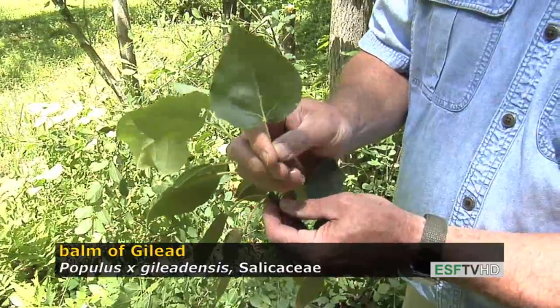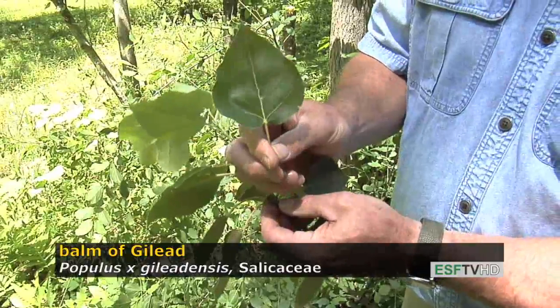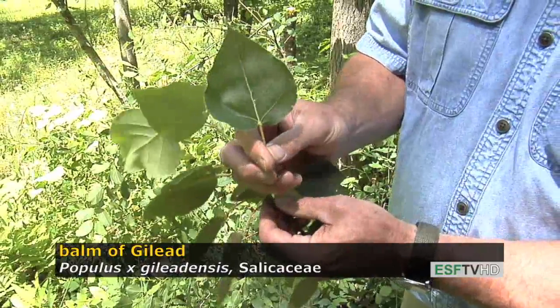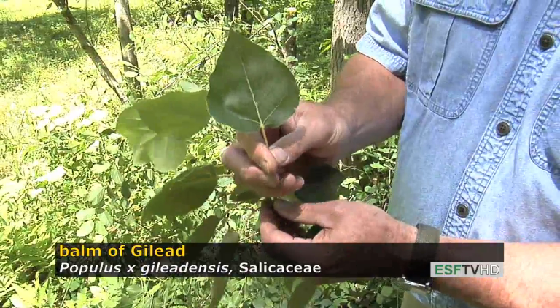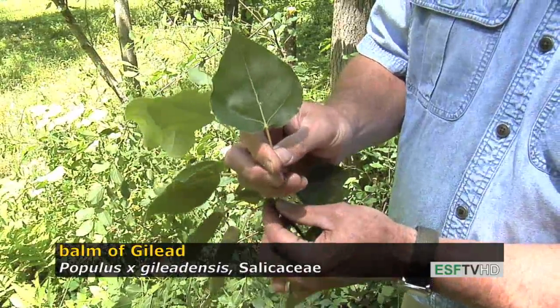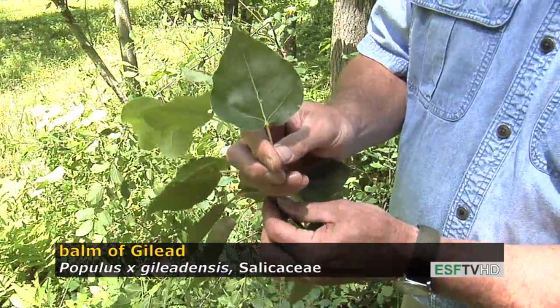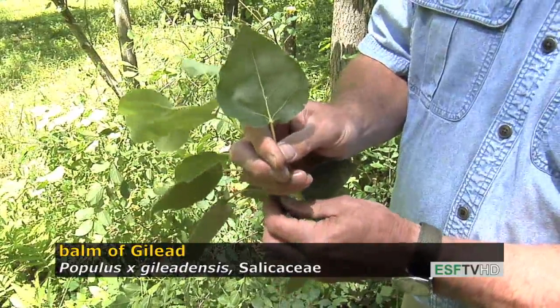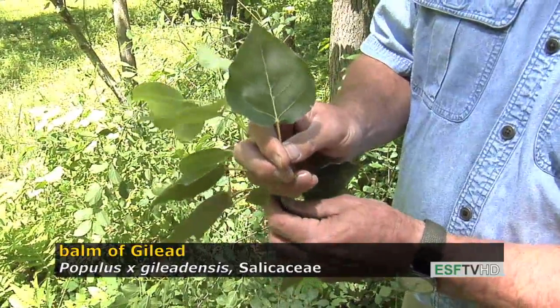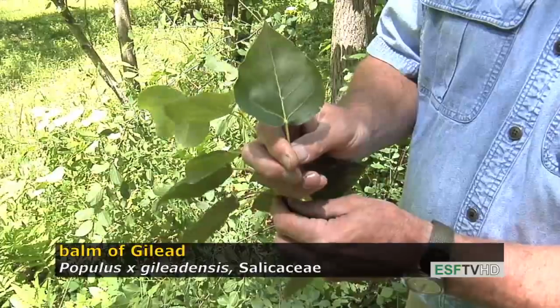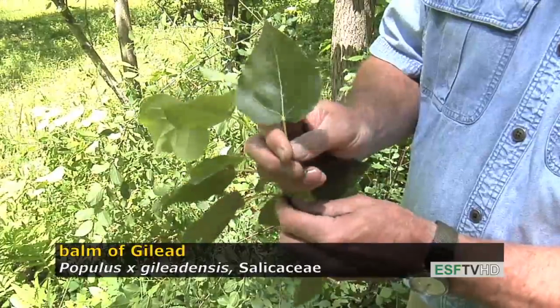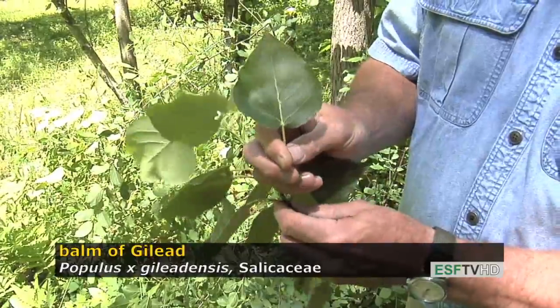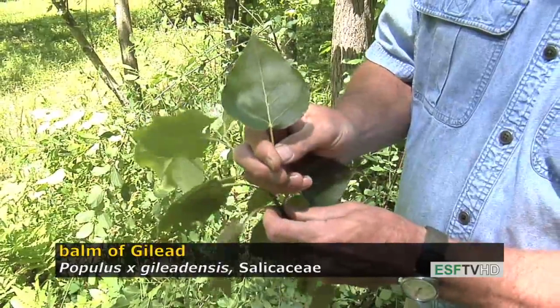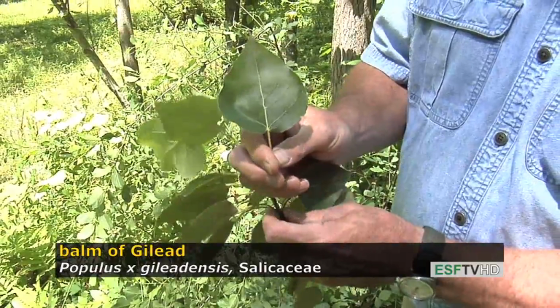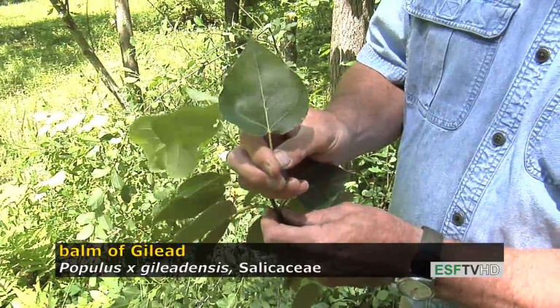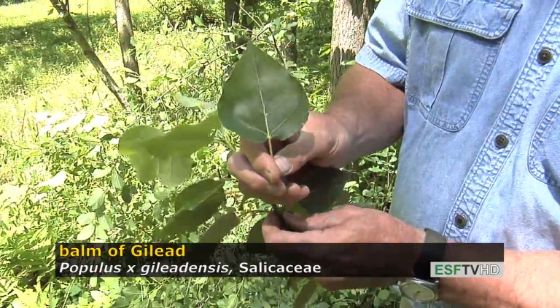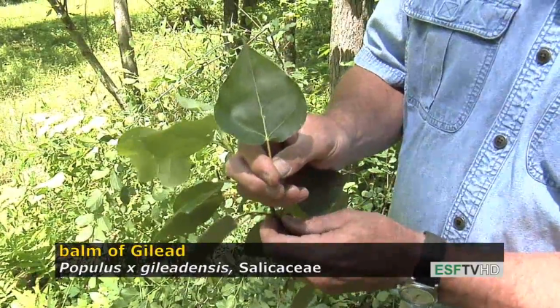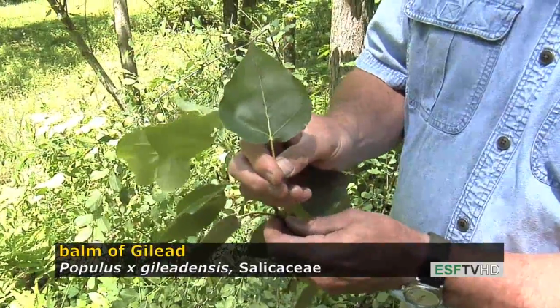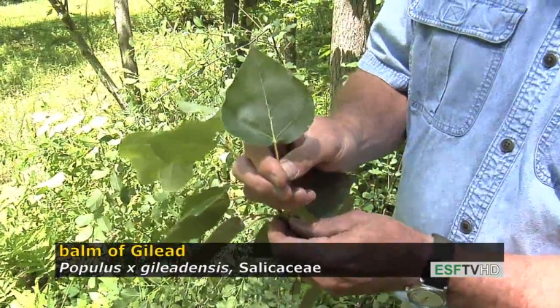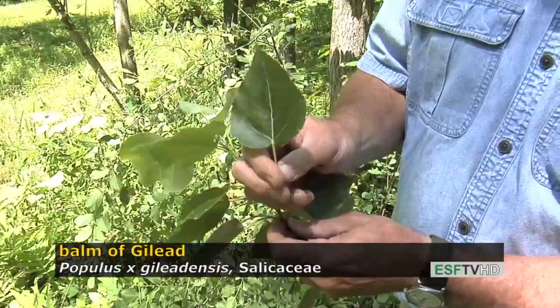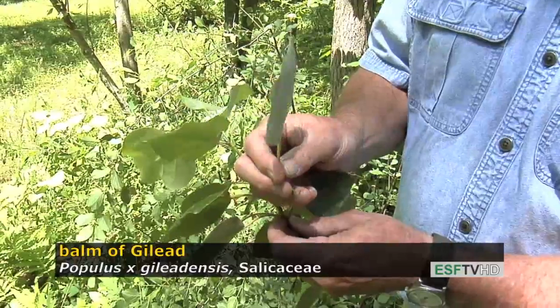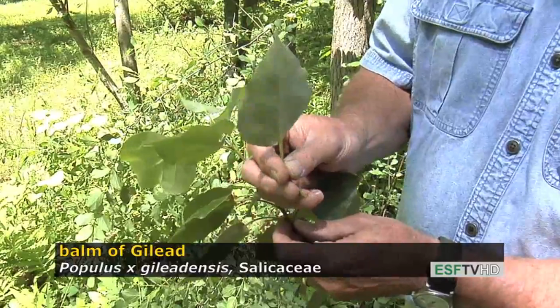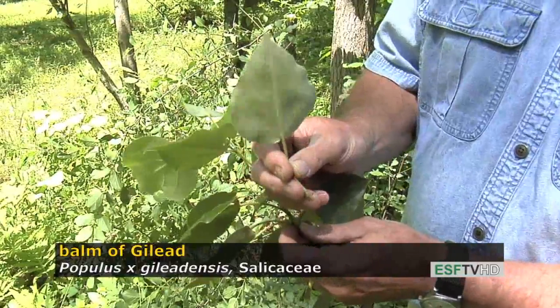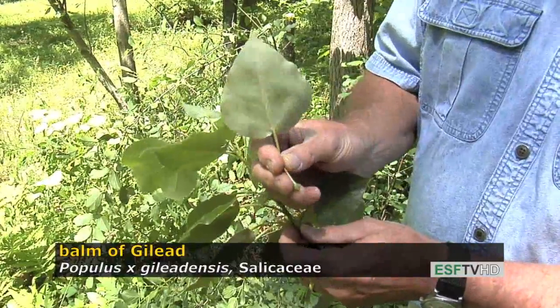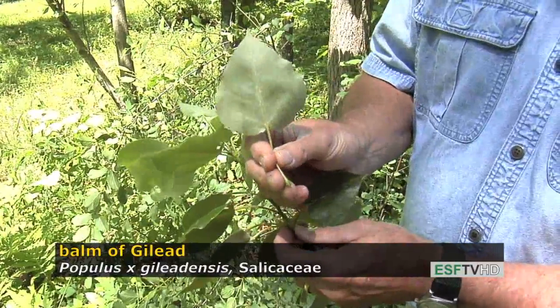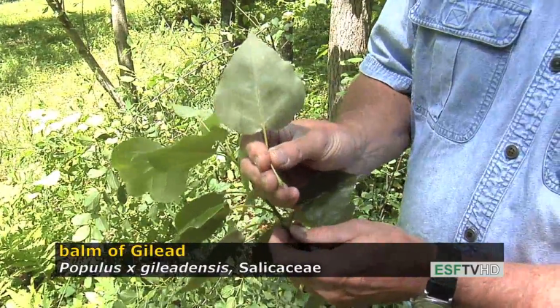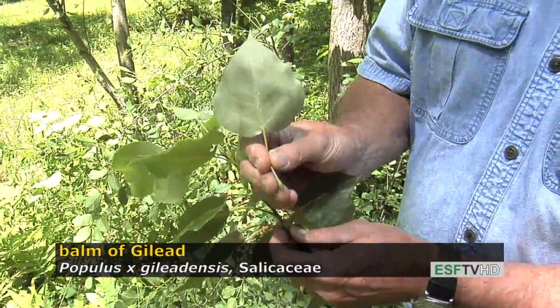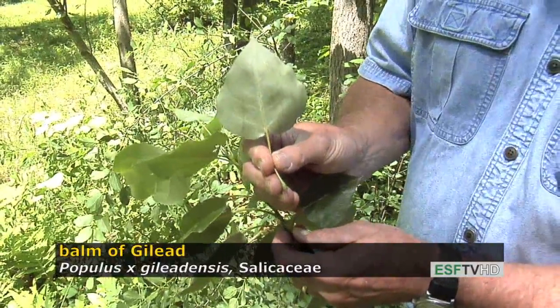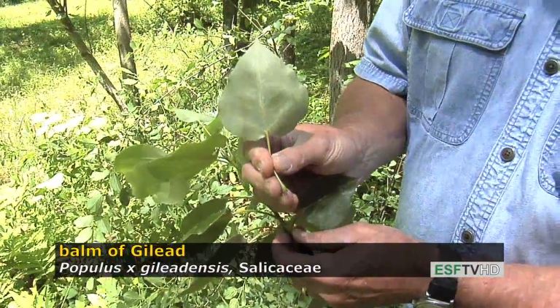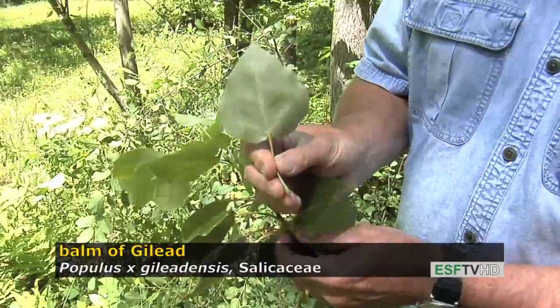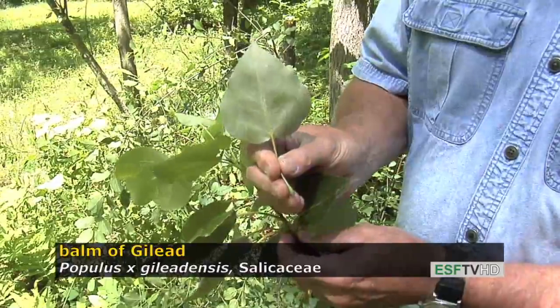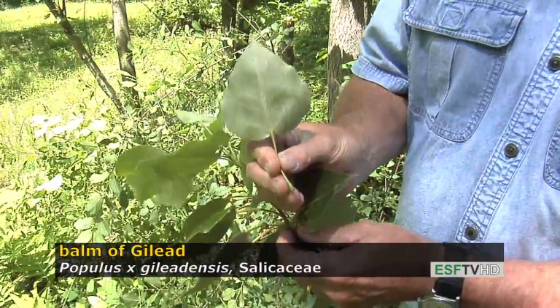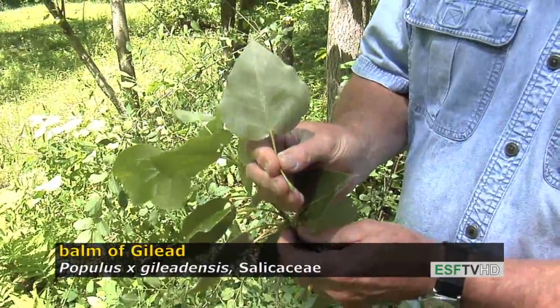Like the balsam poplar, which it resembles in many features, the leaves are very dark green on the upper surface, and the lower surface is very whitish with orange blotches.